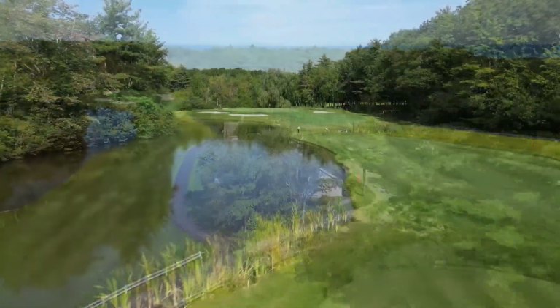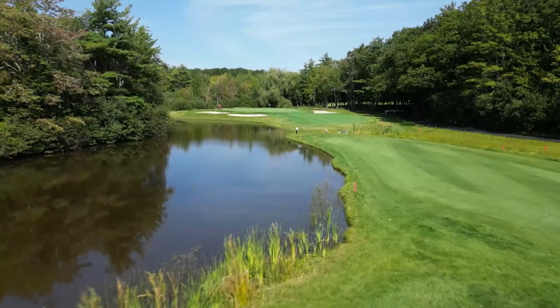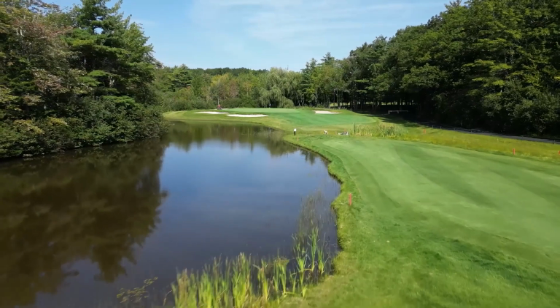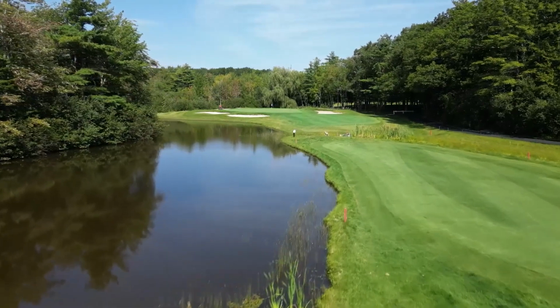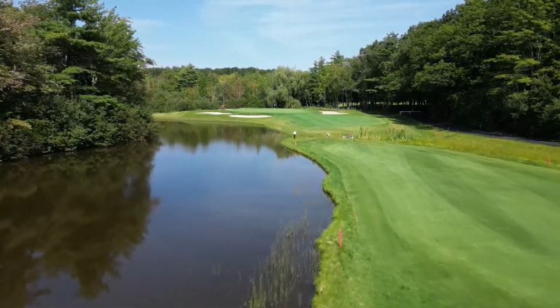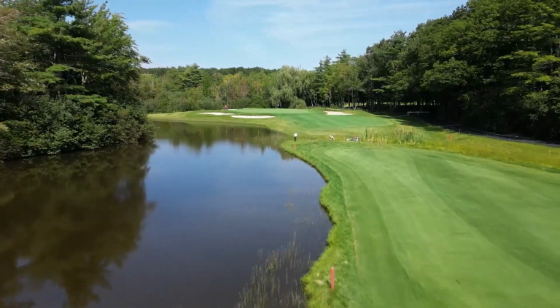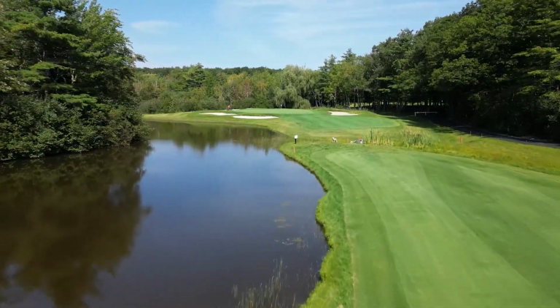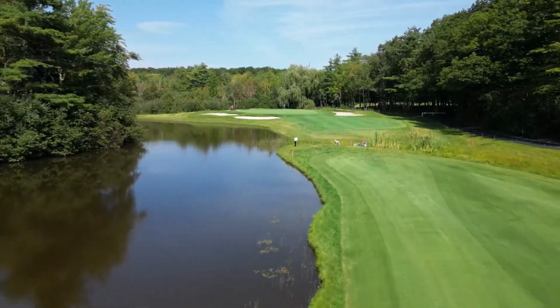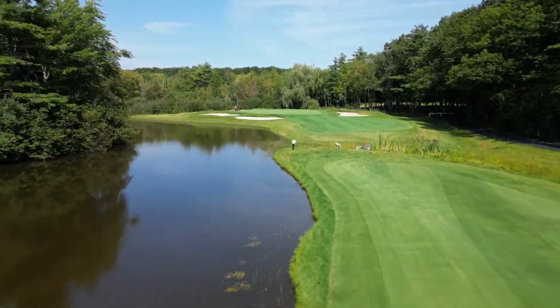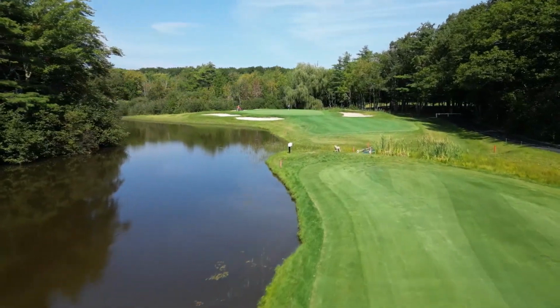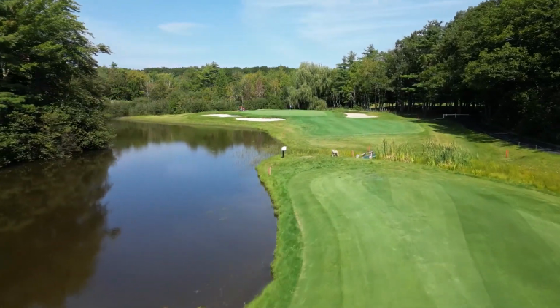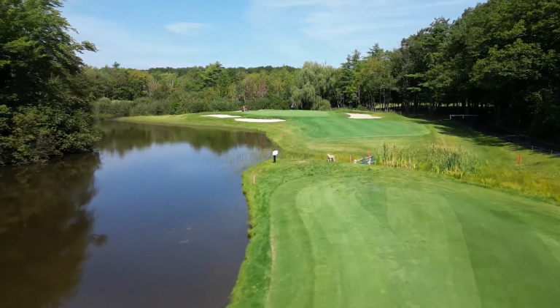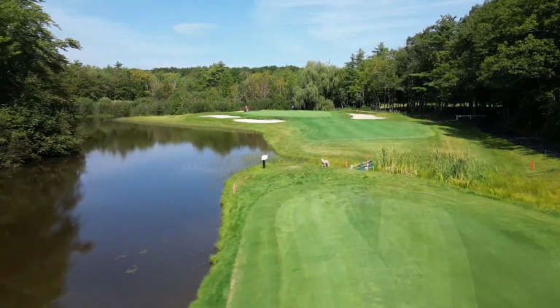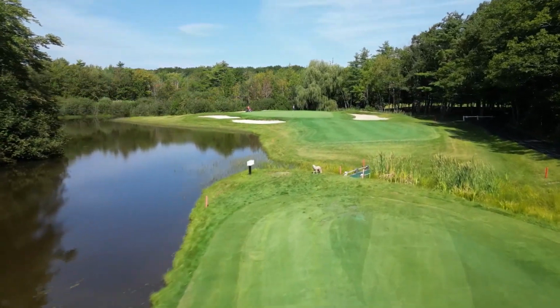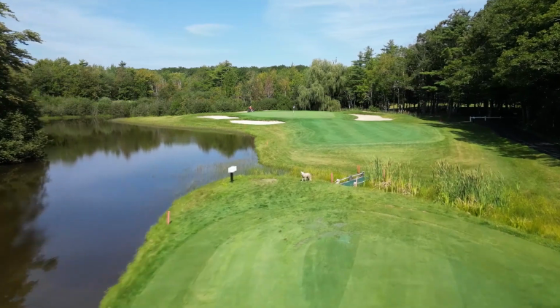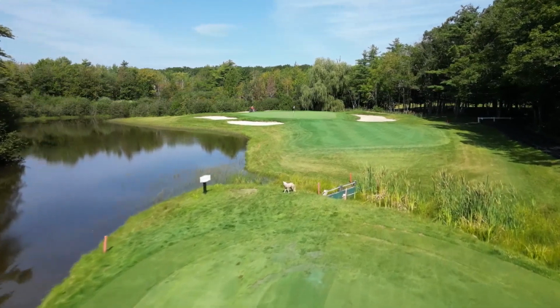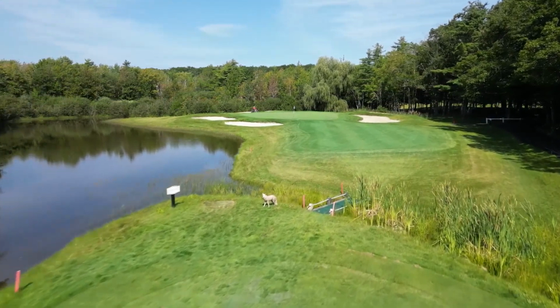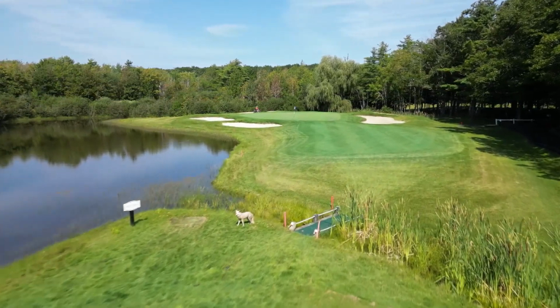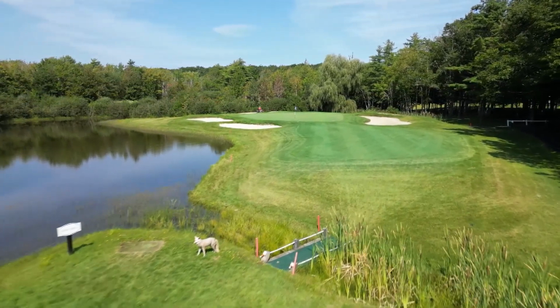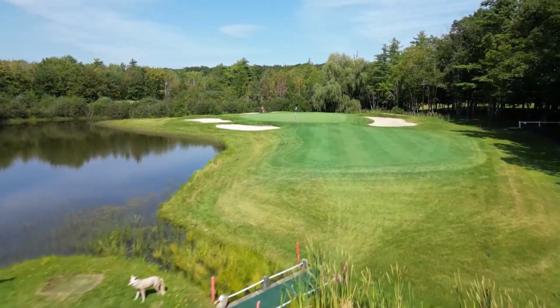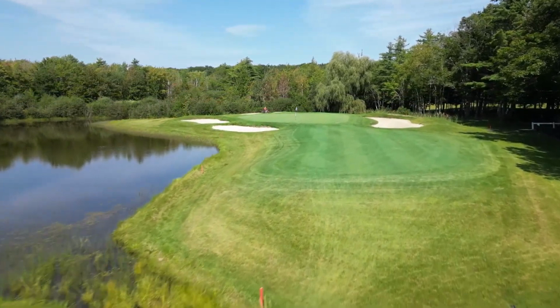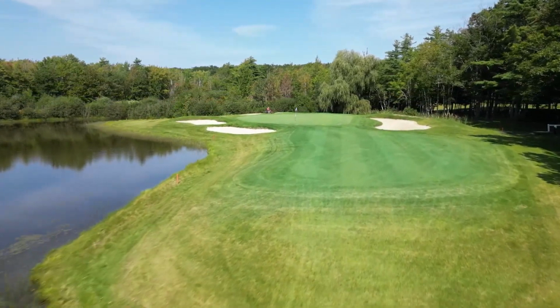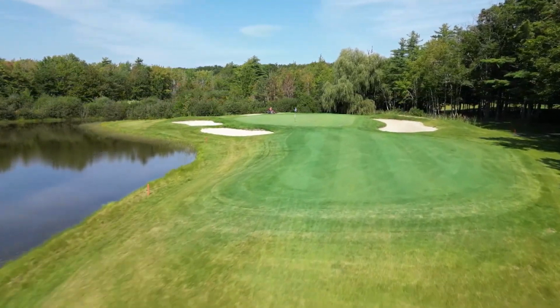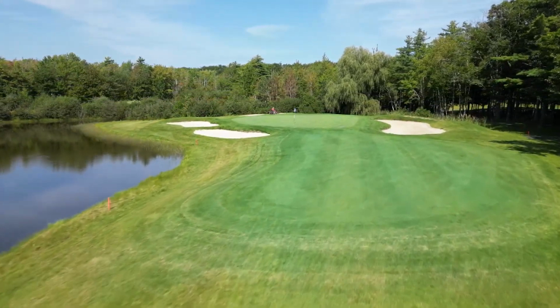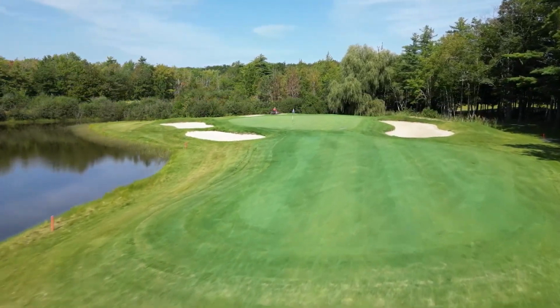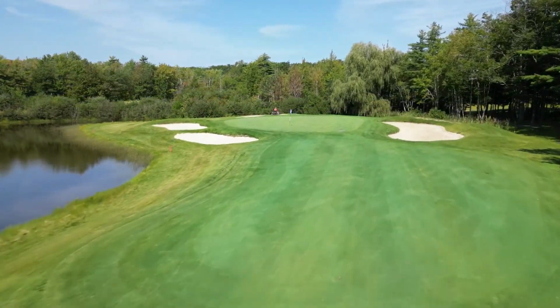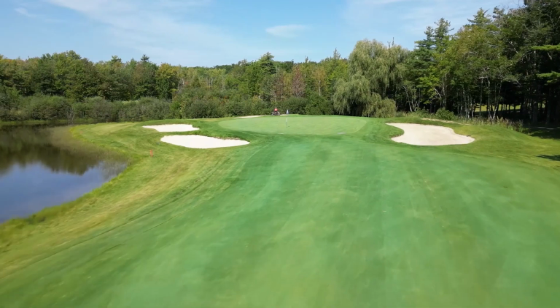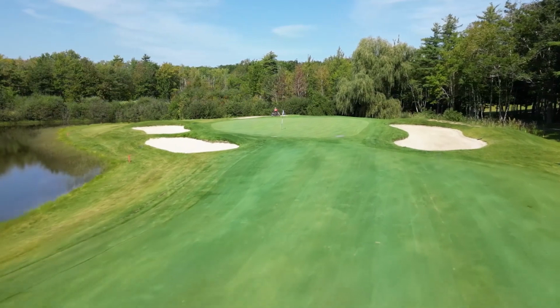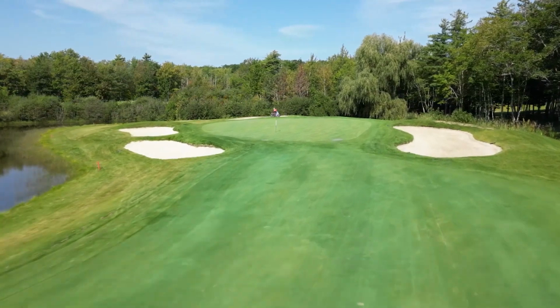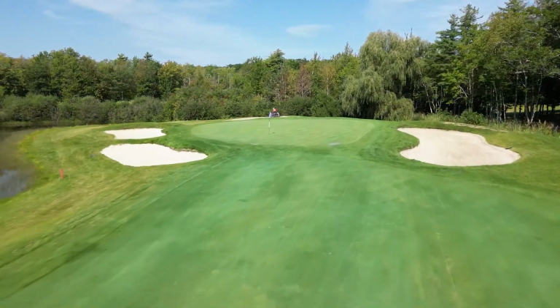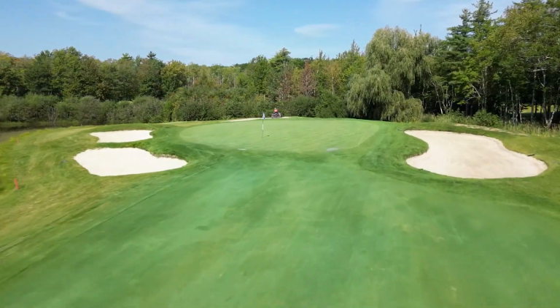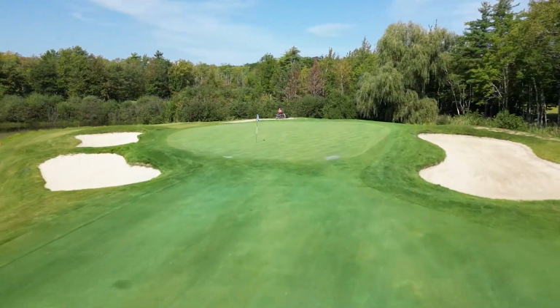The 13th is a beautiful par 3 to look at, but it can be difficult to play. It can play up to 230 yards, and the hole requires a carry over water. Bunkers virtually surround the green.